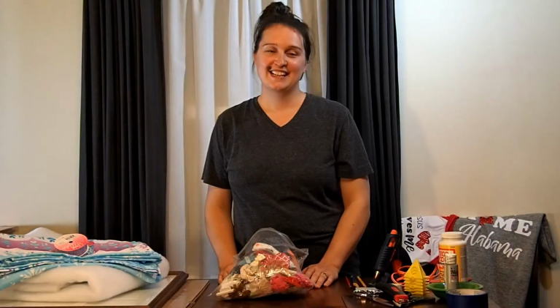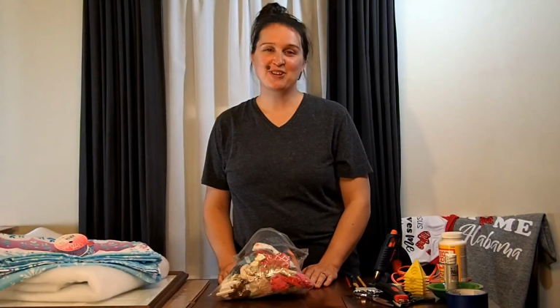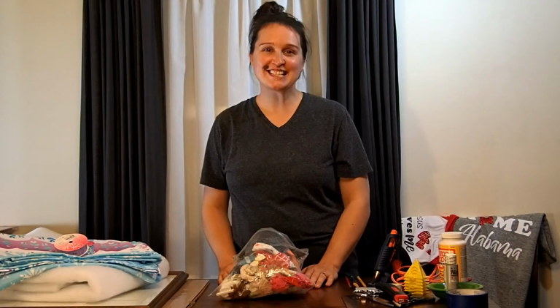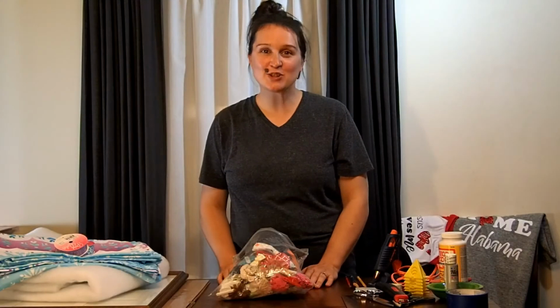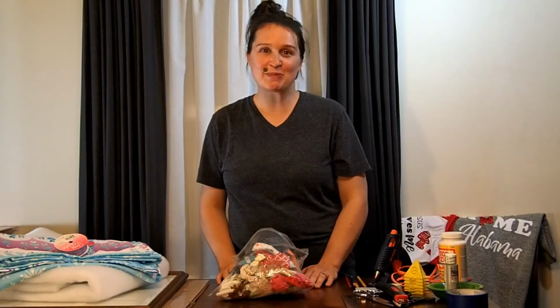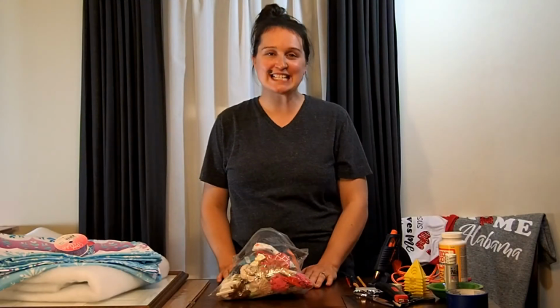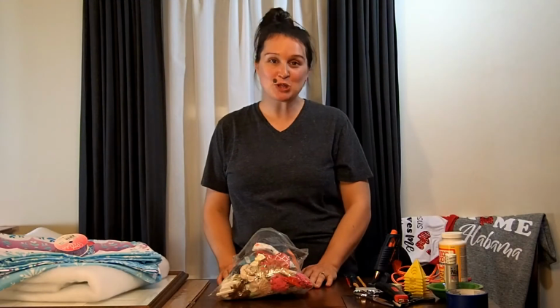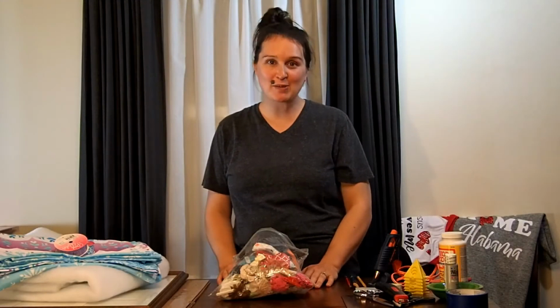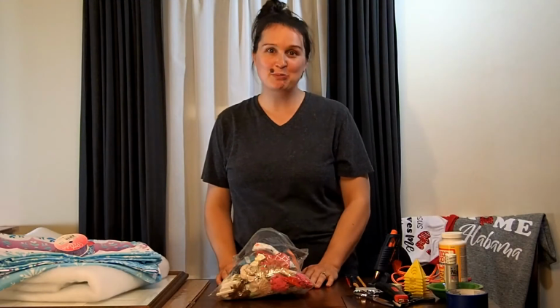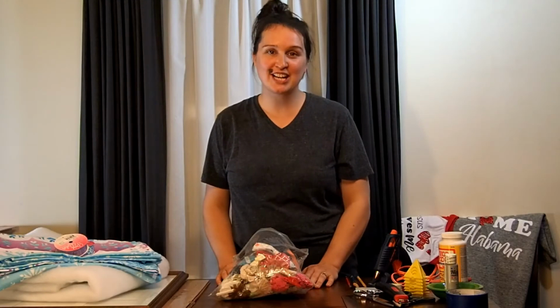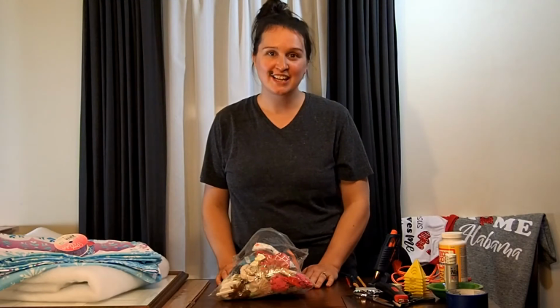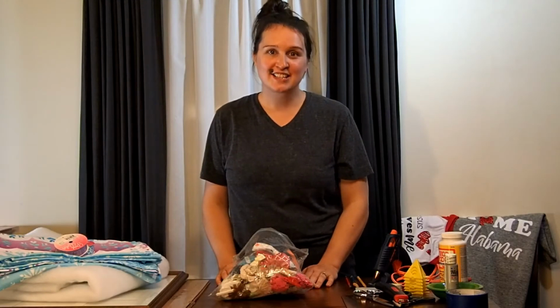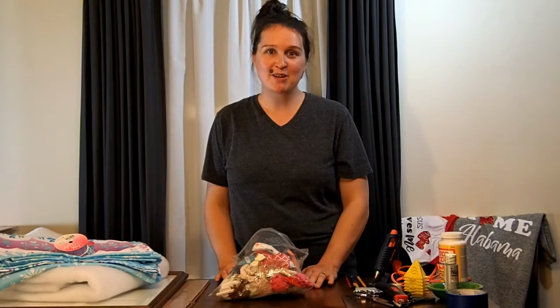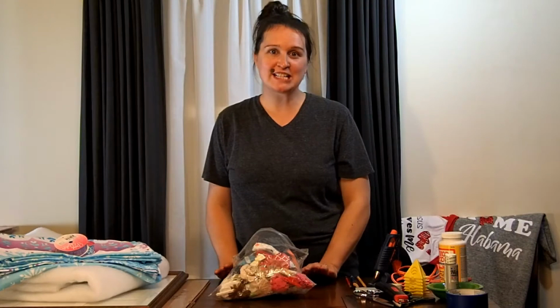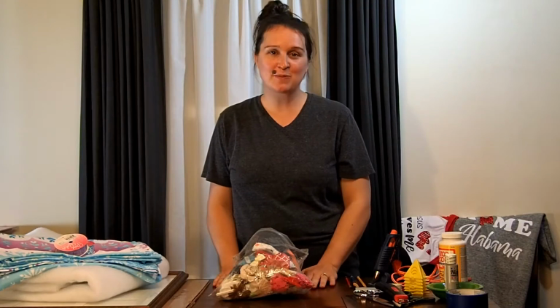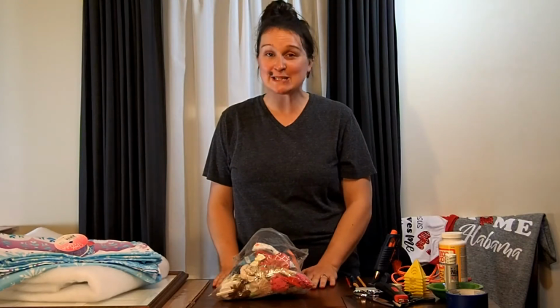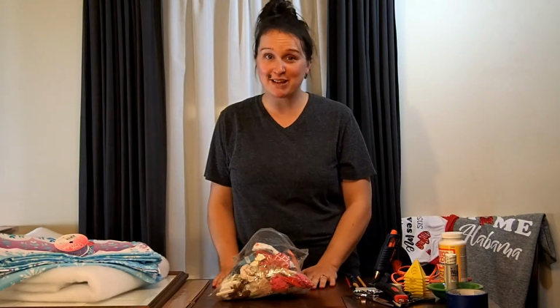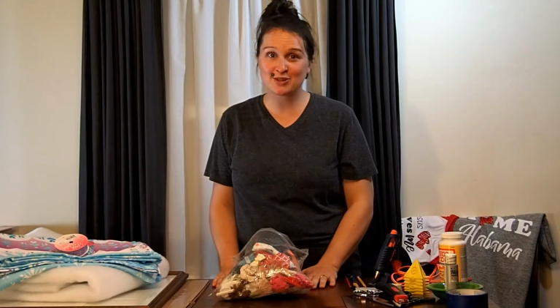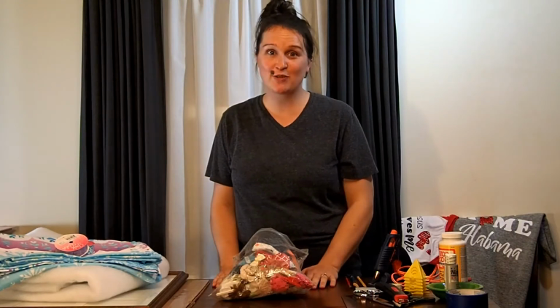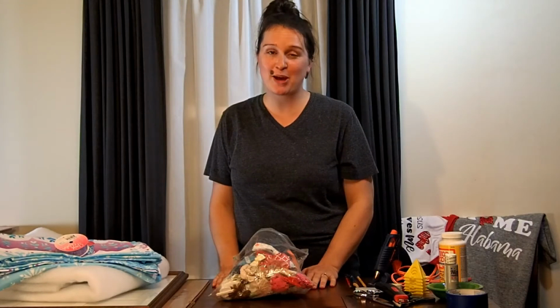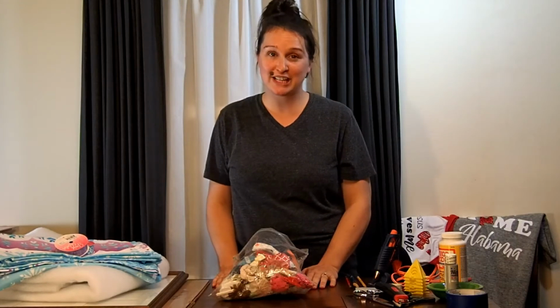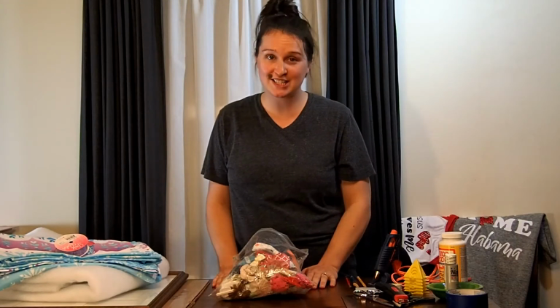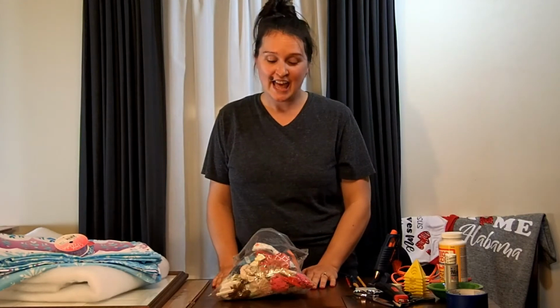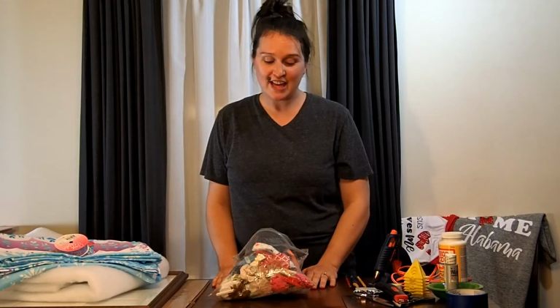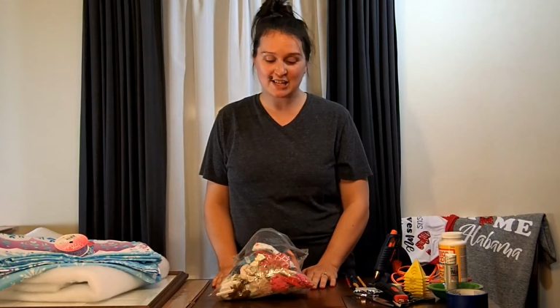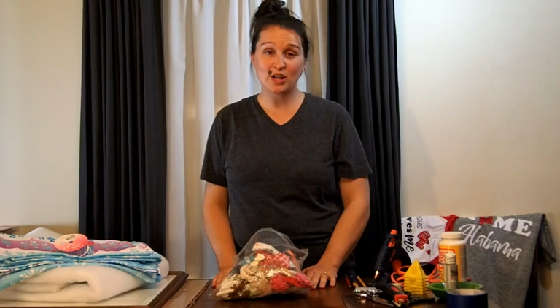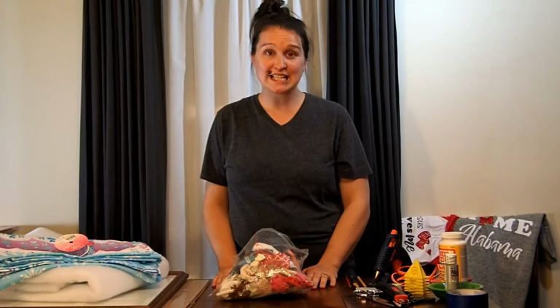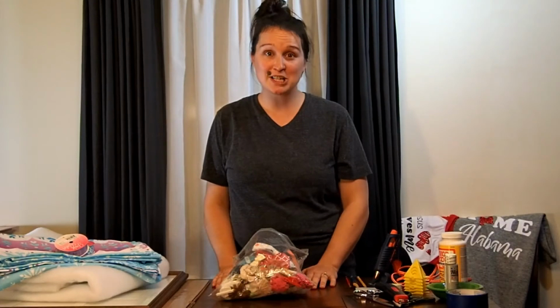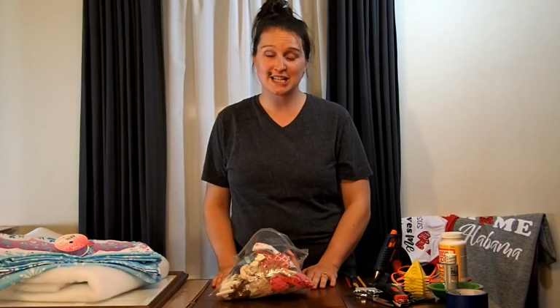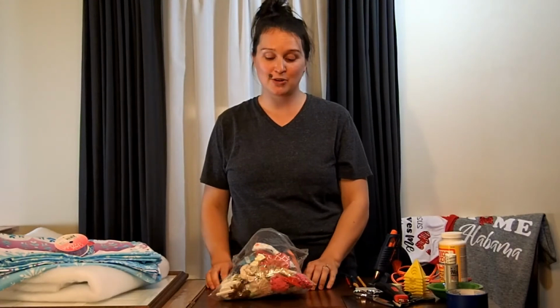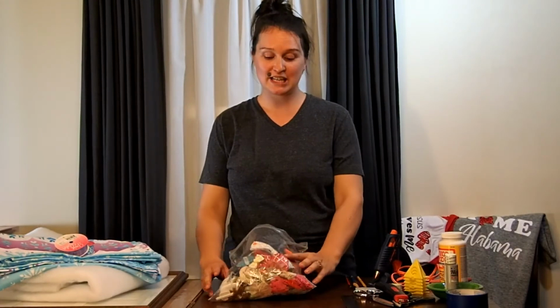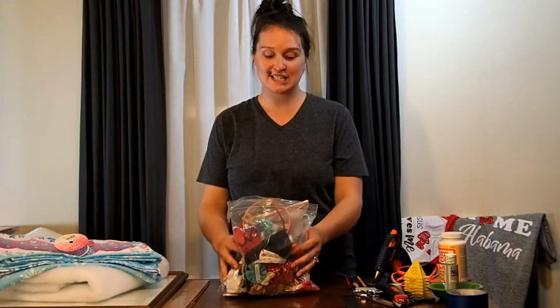Hello friends, thanks for joining me as I moose around with another project. Today we're going to tackle something that's been on my to-do list for about three years, and that is organizing my daughter's hair bows.